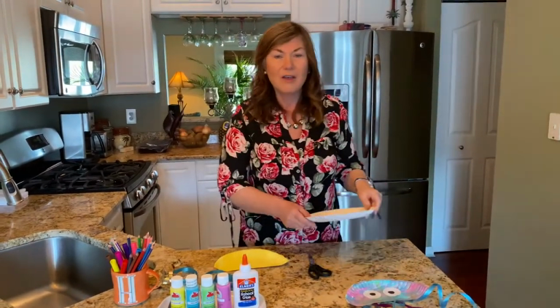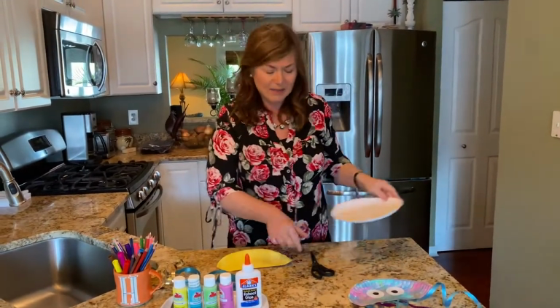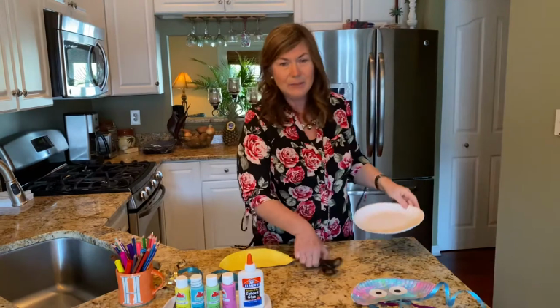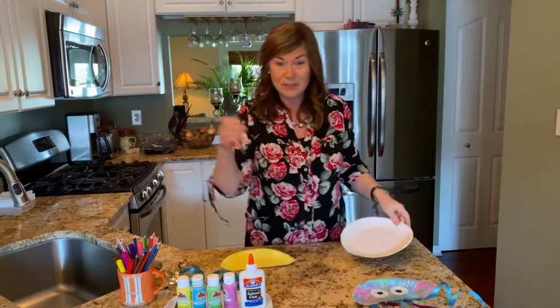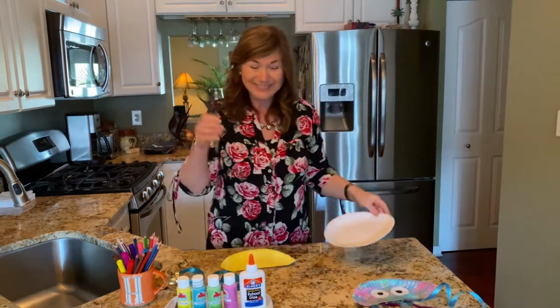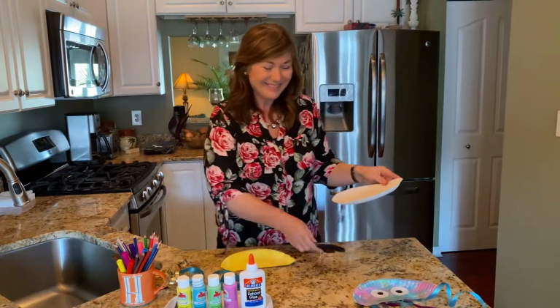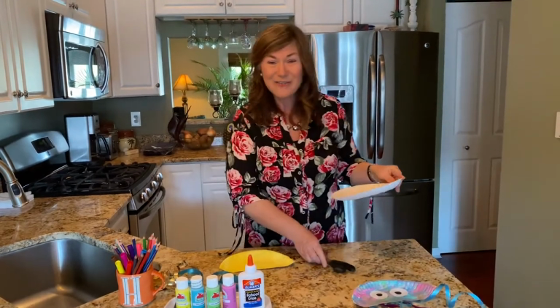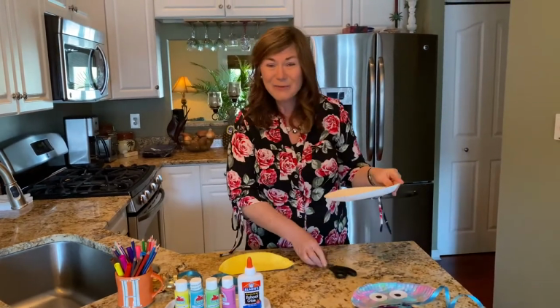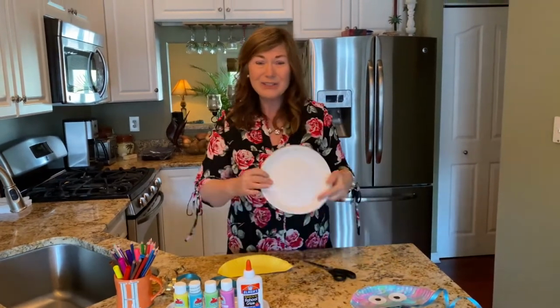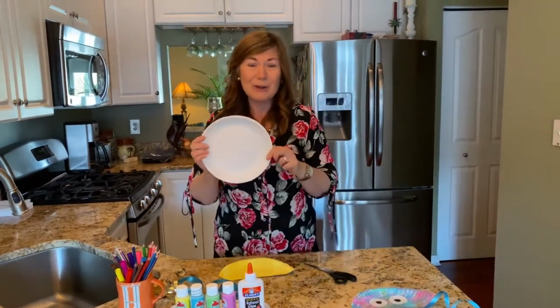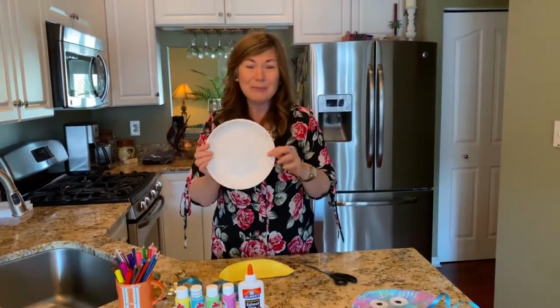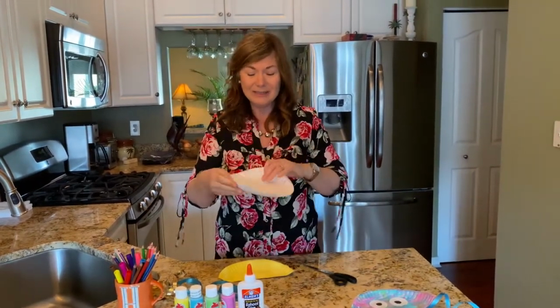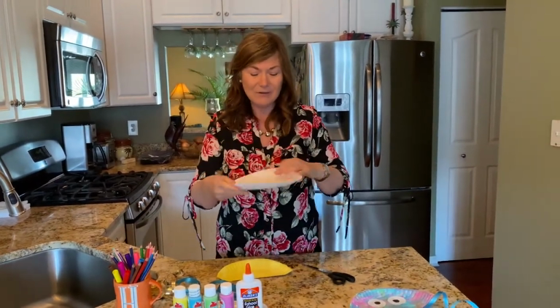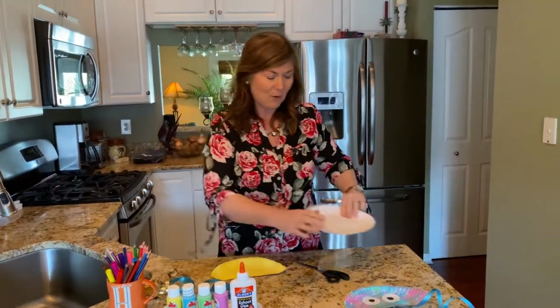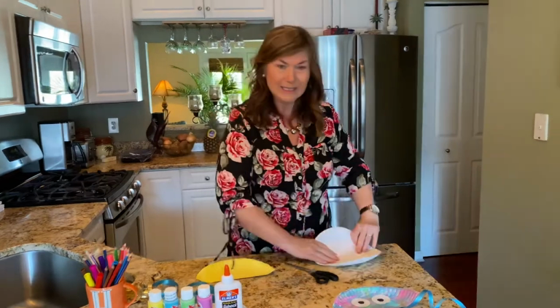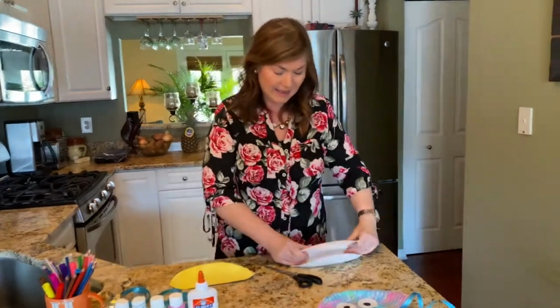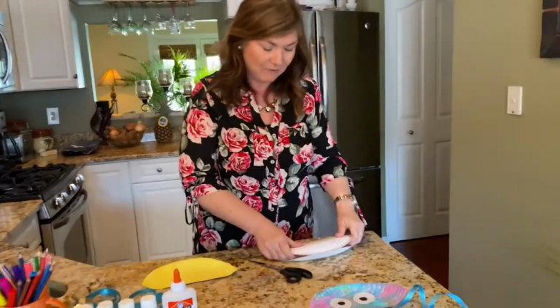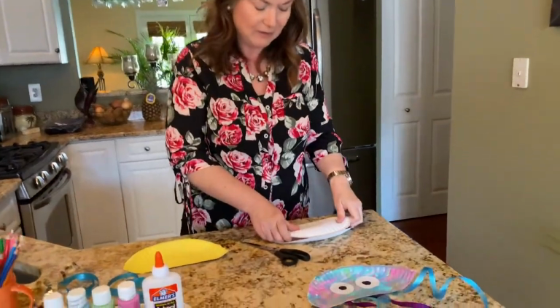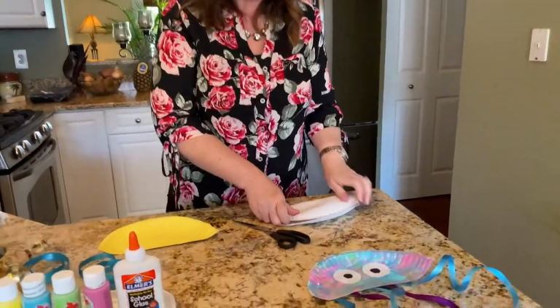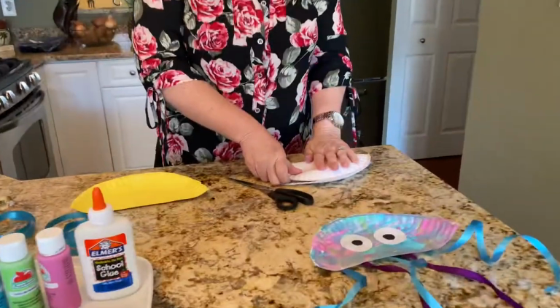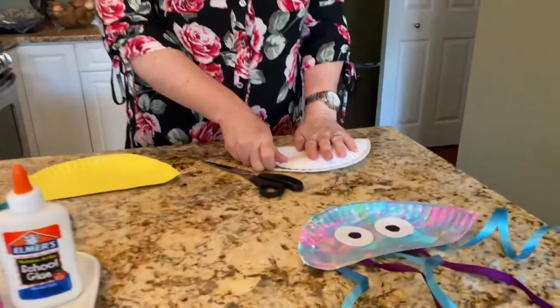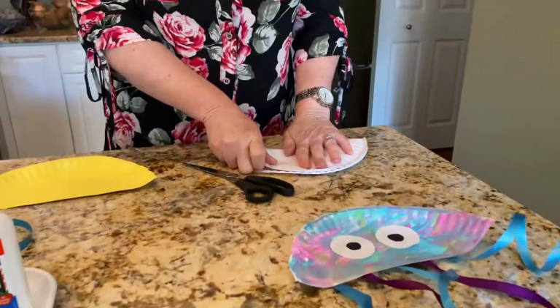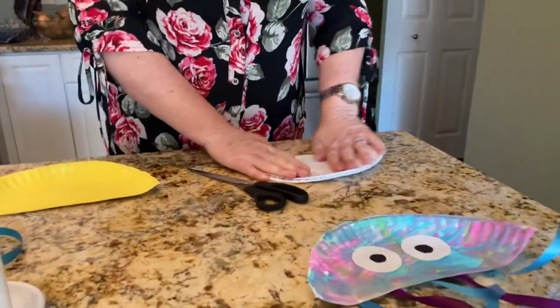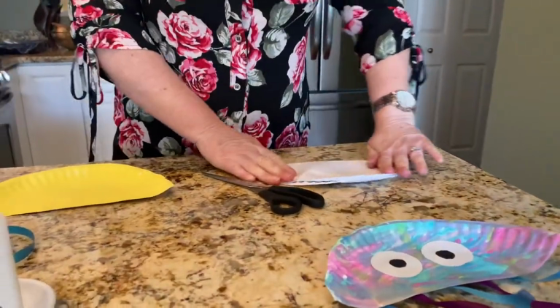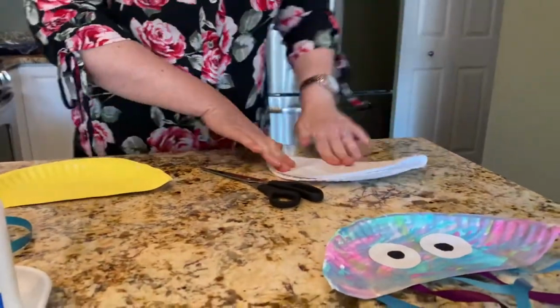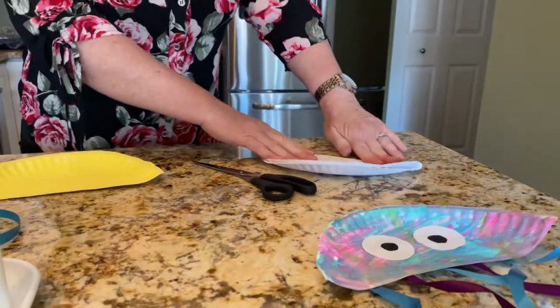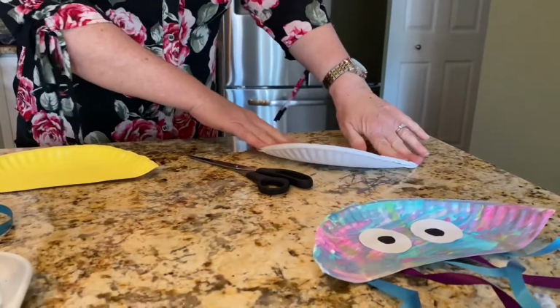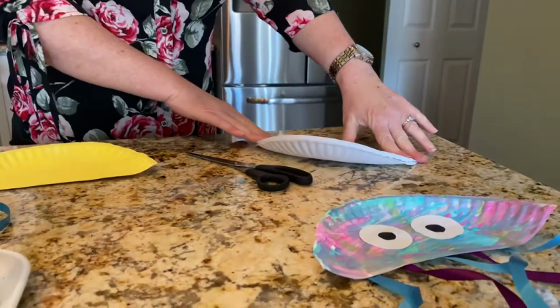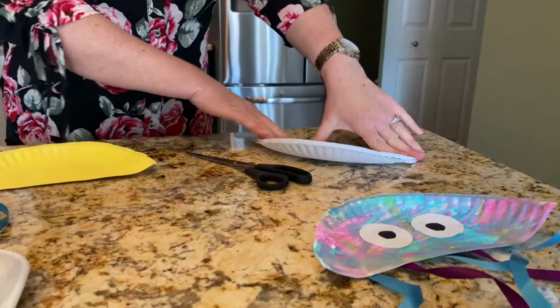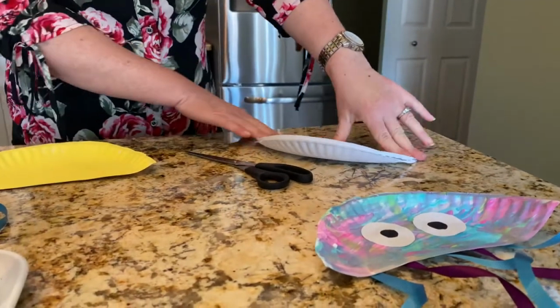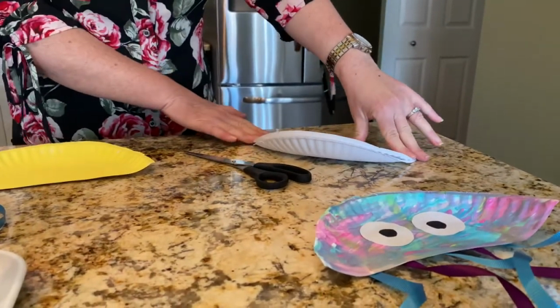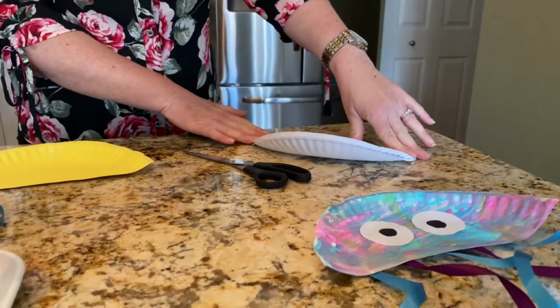And then you'll need a pair of scissors. The first thing we're gonna do with our paper plate is fold it in half. Fold your paper plate in half.